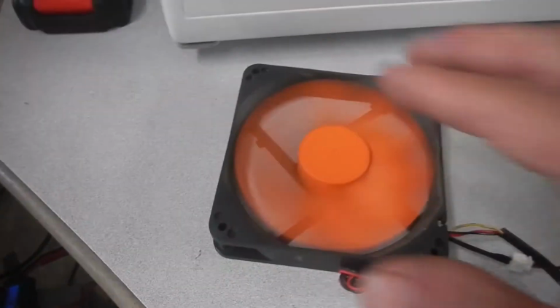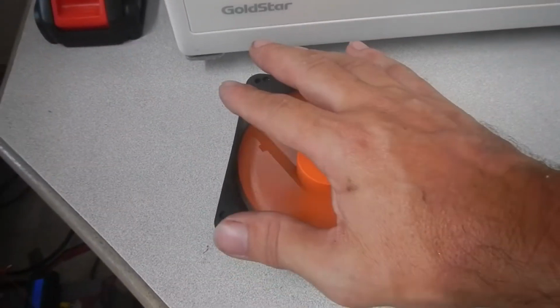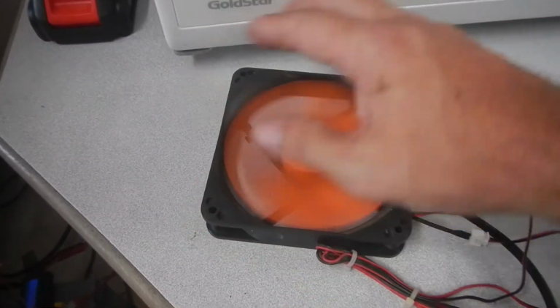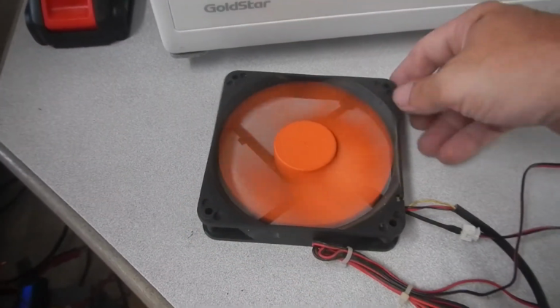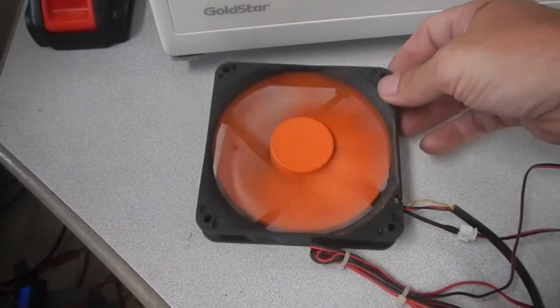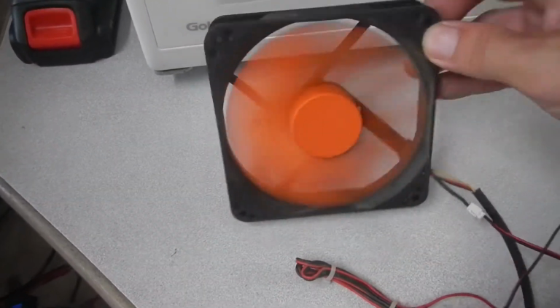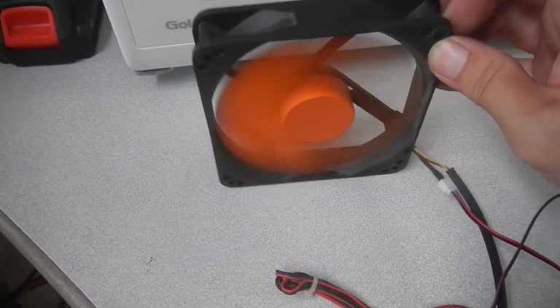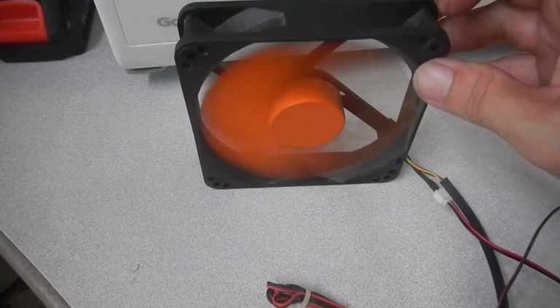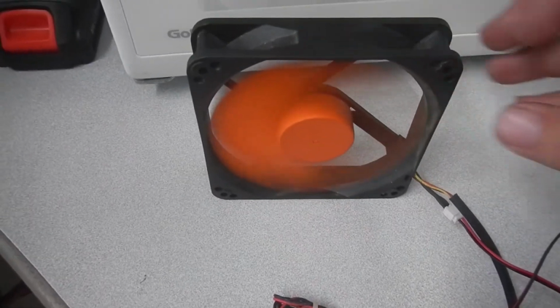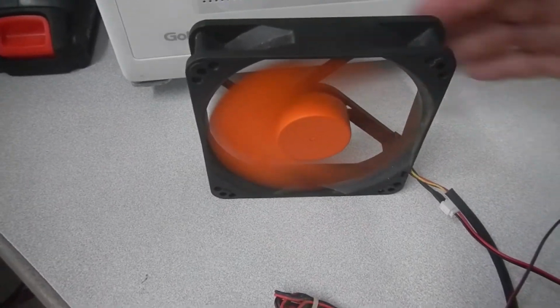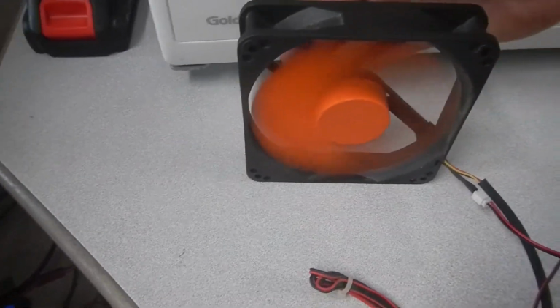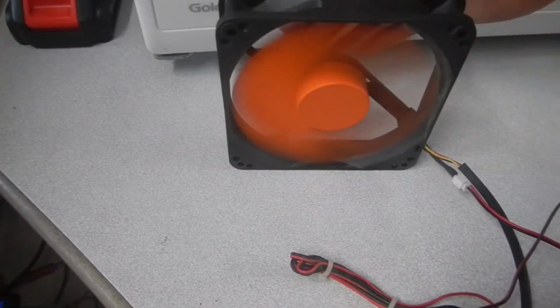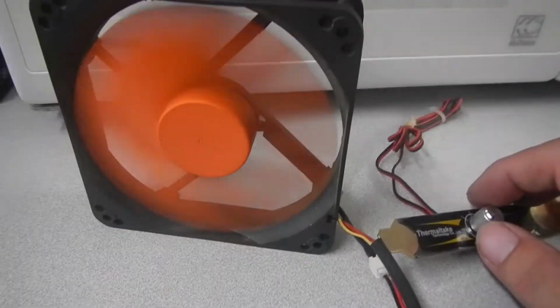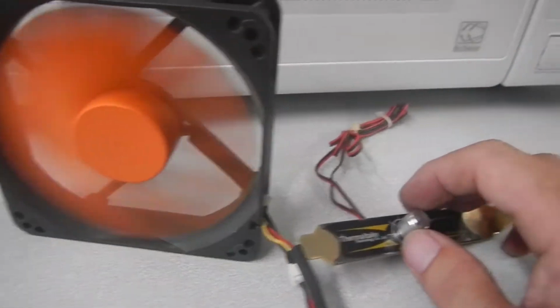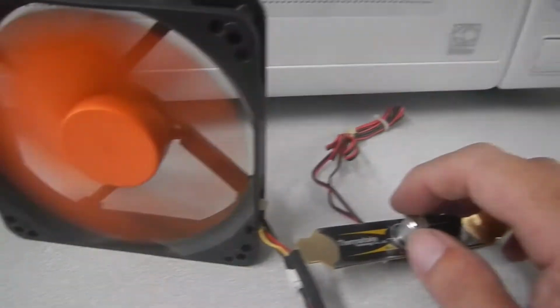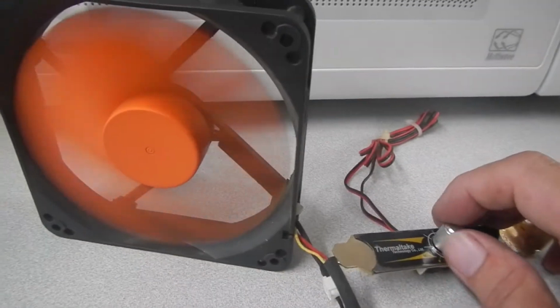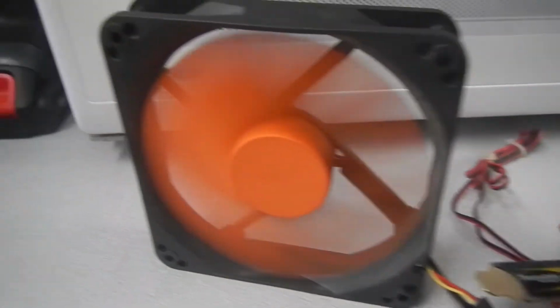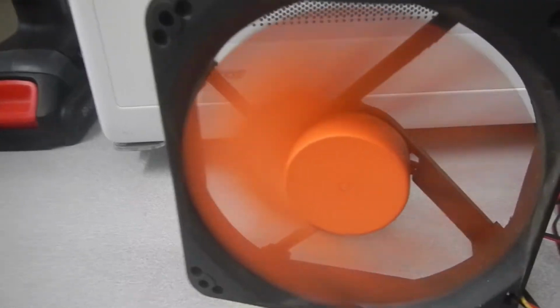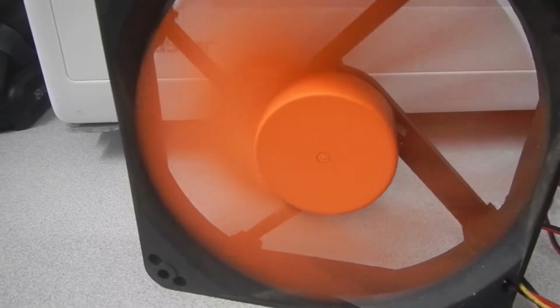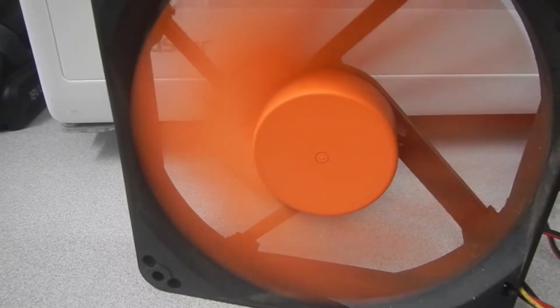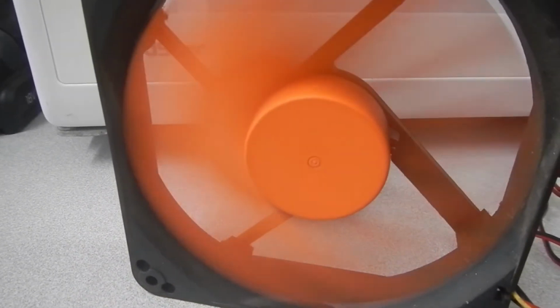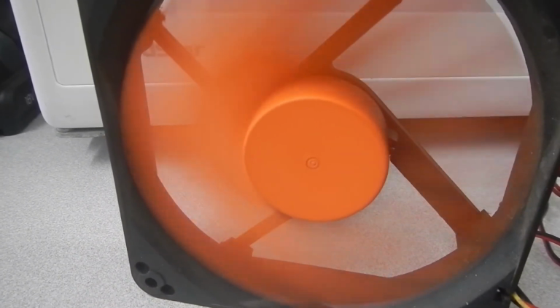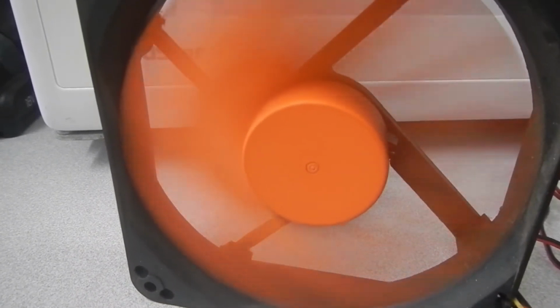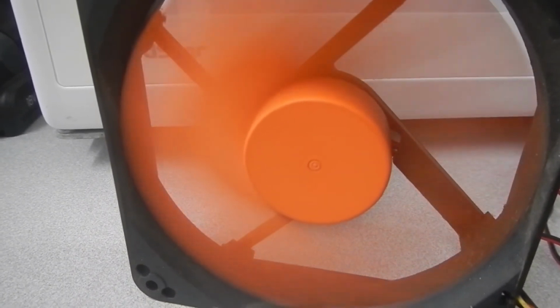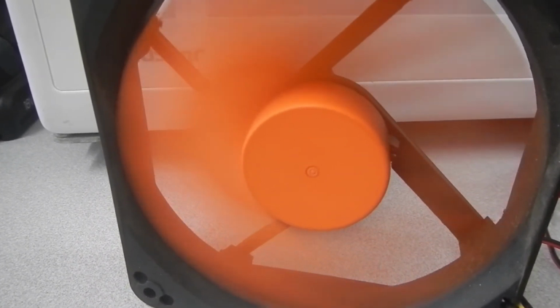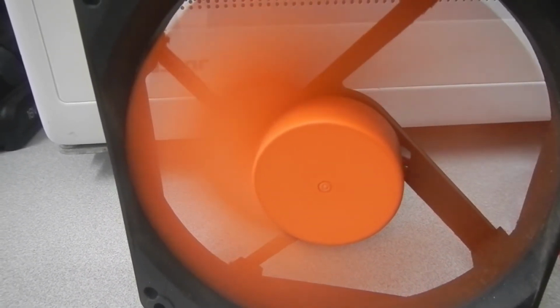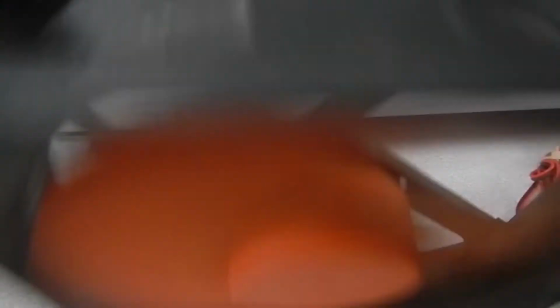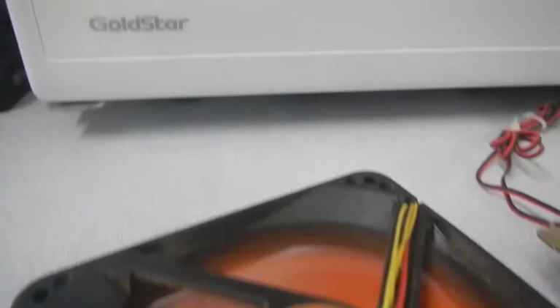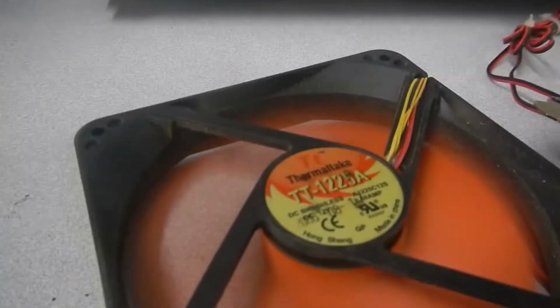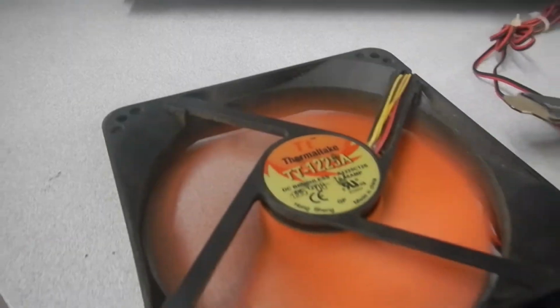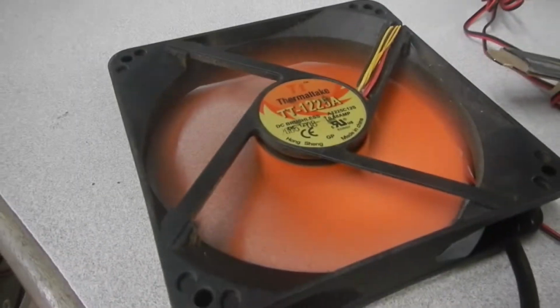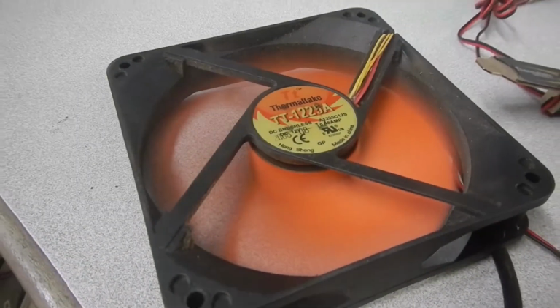We've just plugged in our 12-volt fan and she's up and running. We have a nice little controller on this side — that's on minimum. We're going to crank that right up and see if that's enough airflow.